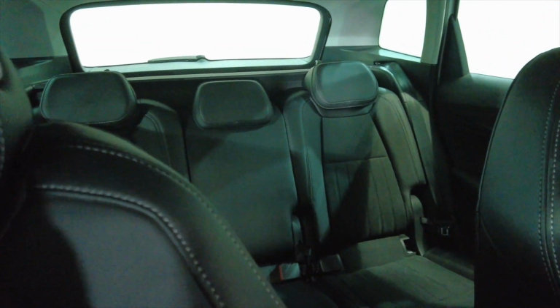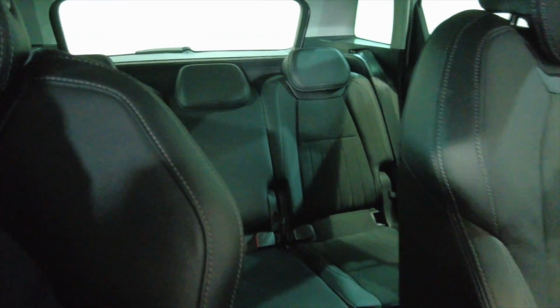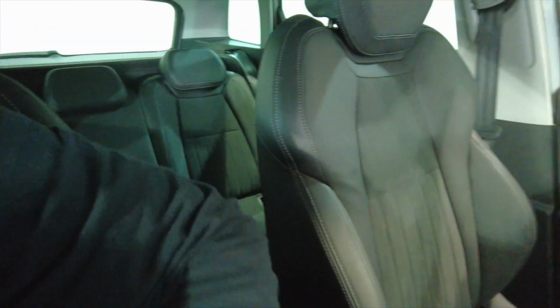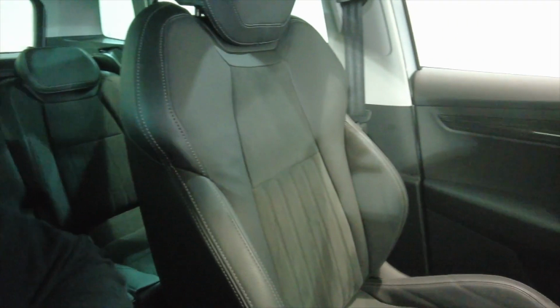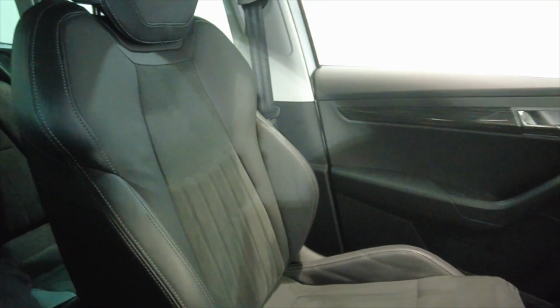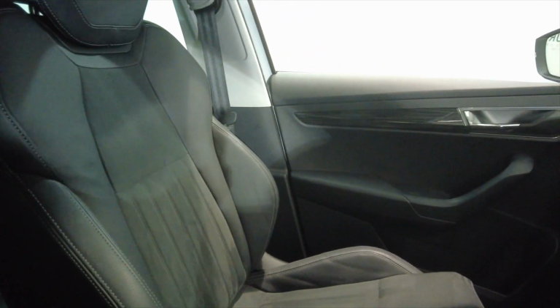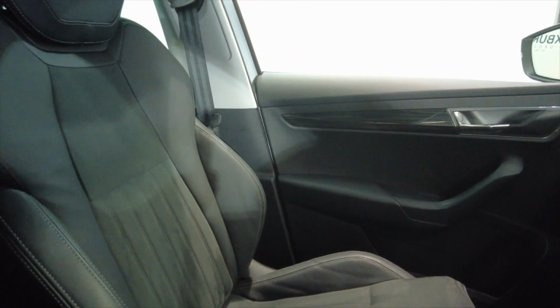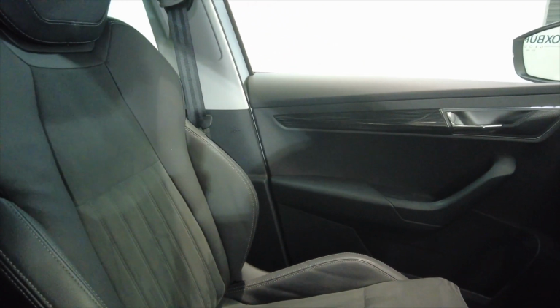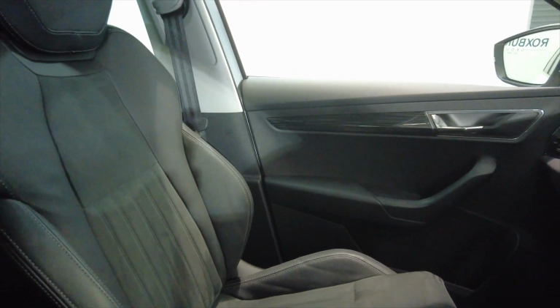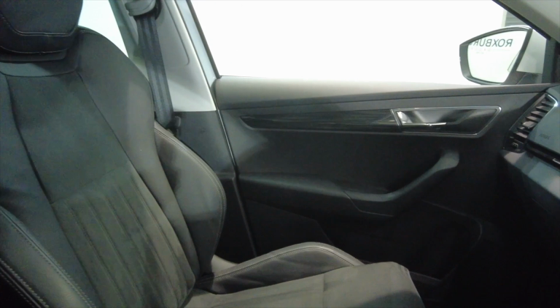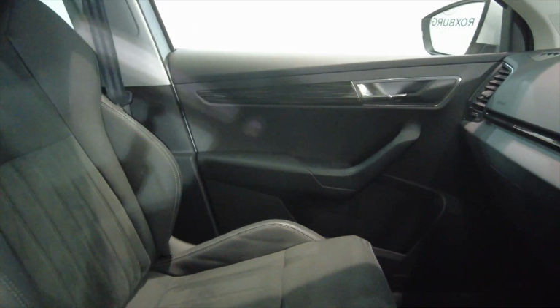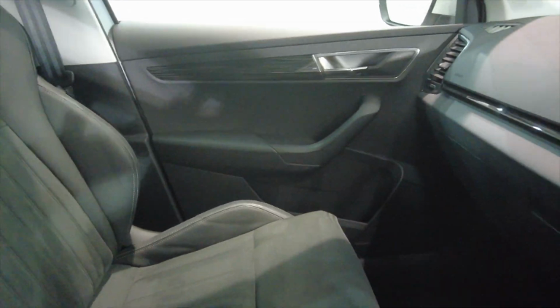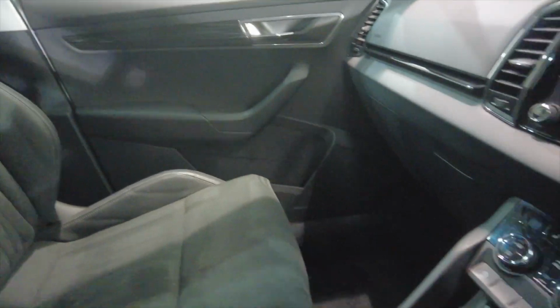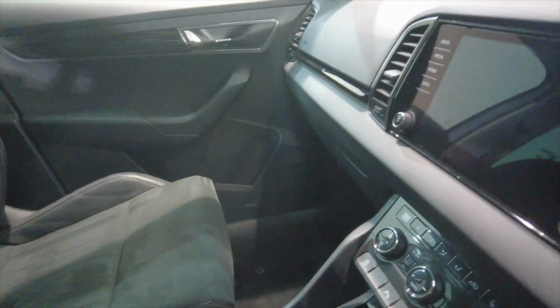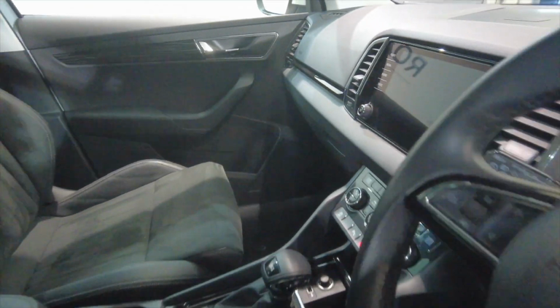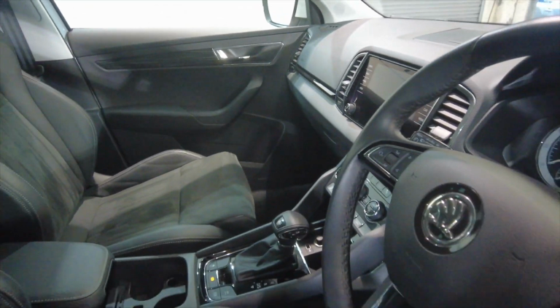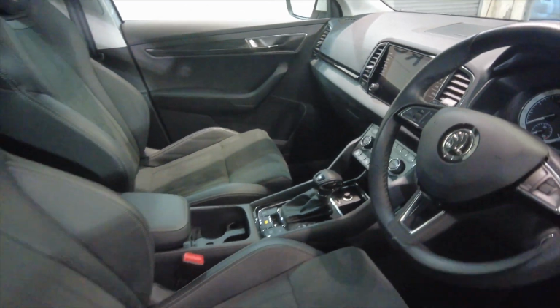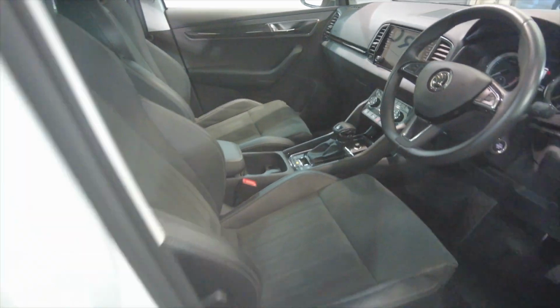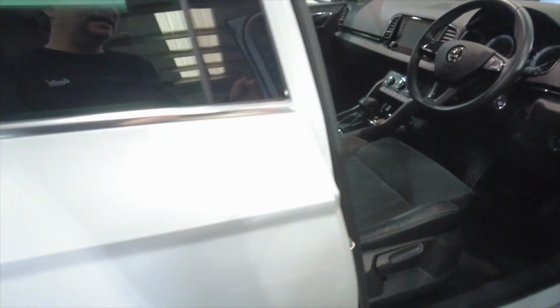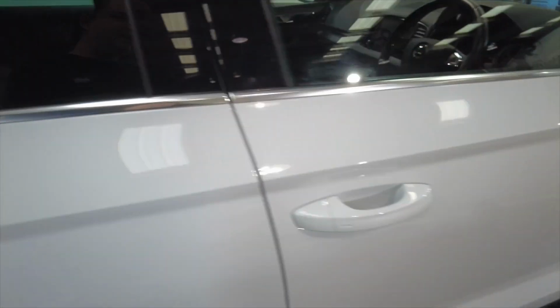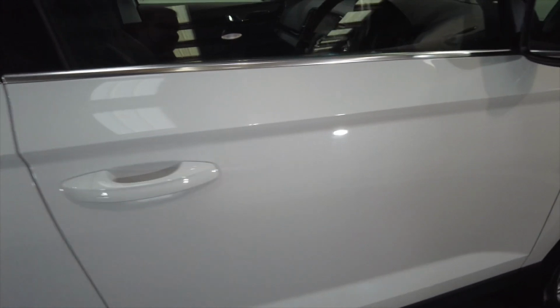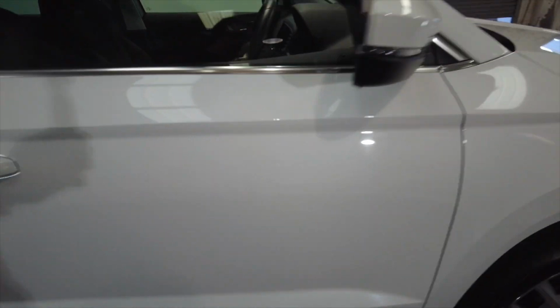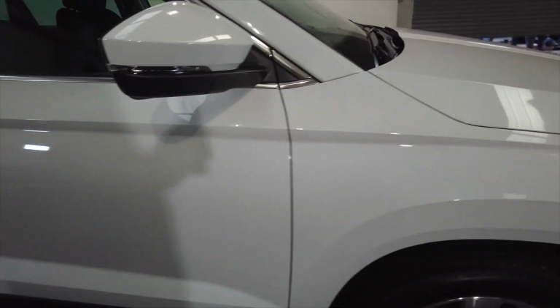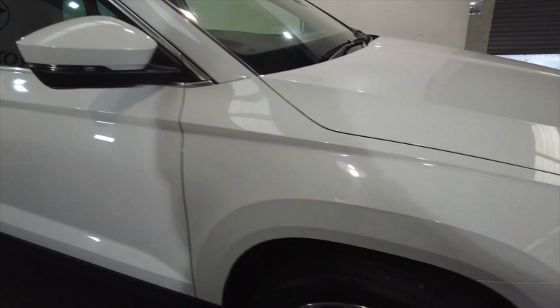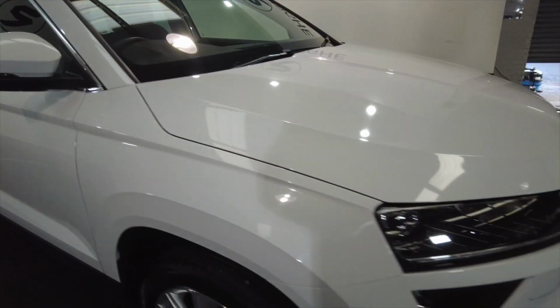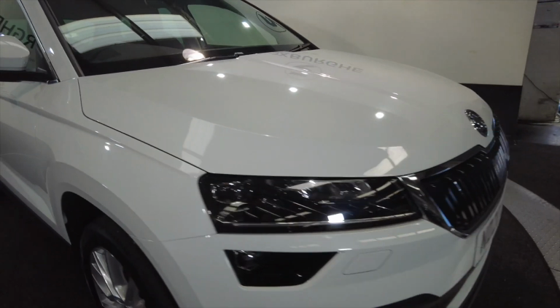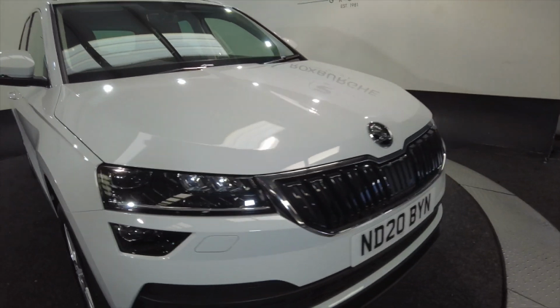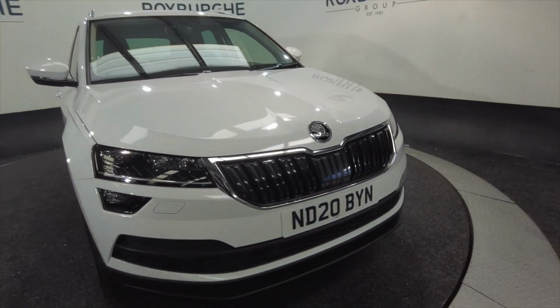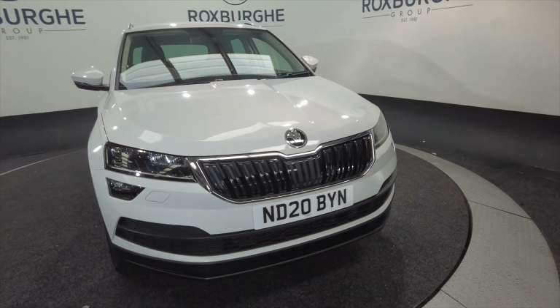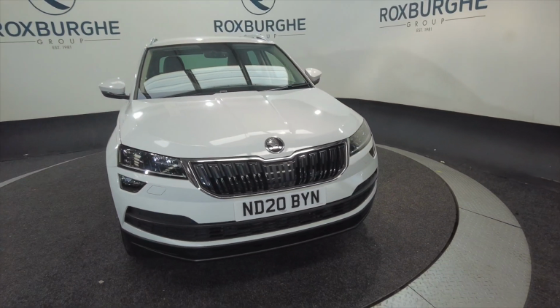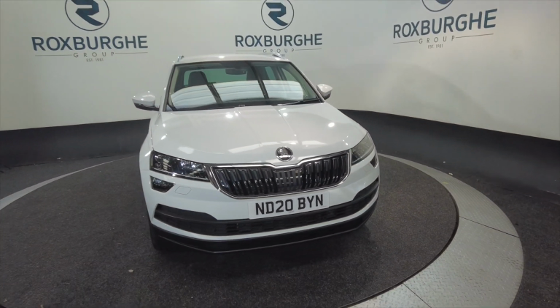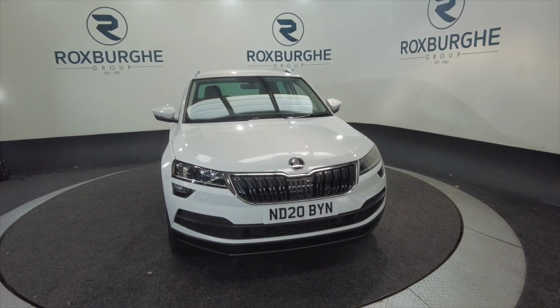Lovely condition. Very comfortable seats. There's nothing not to like about this at all — just a really, really nice car. So if you'd like any more information about this vehicle or any of our vehicles here at Roxburgh, you can always visit our website or just give us a call today.